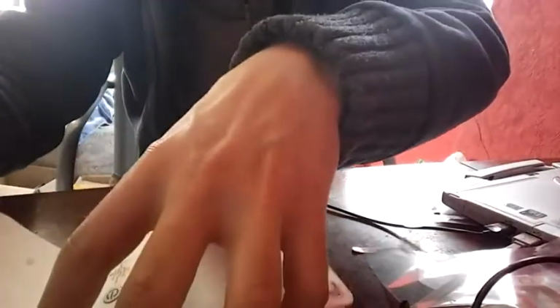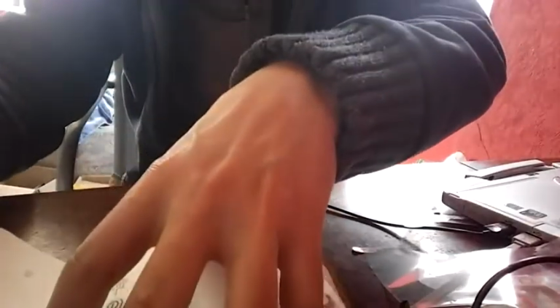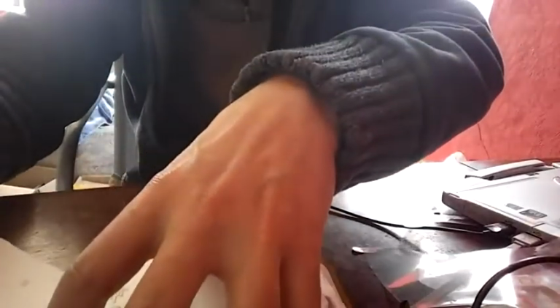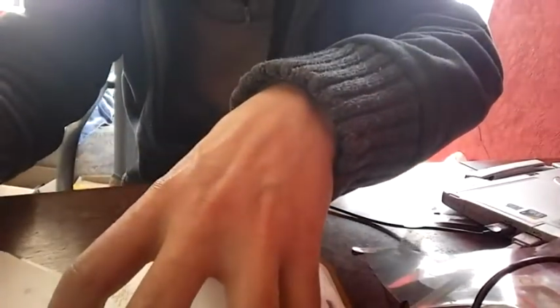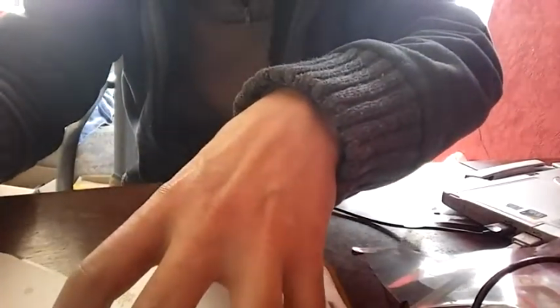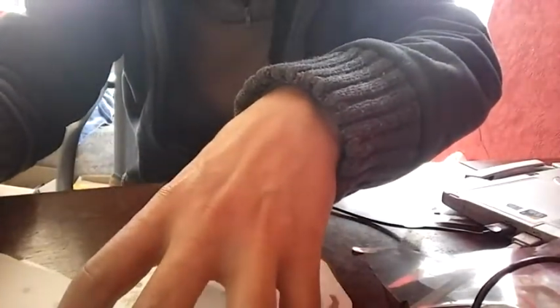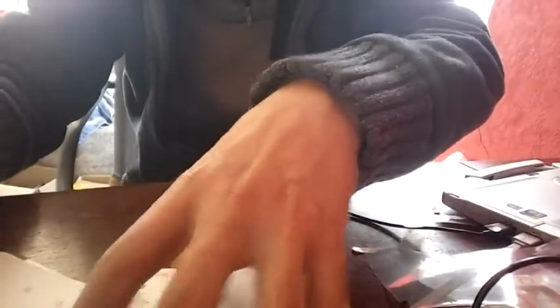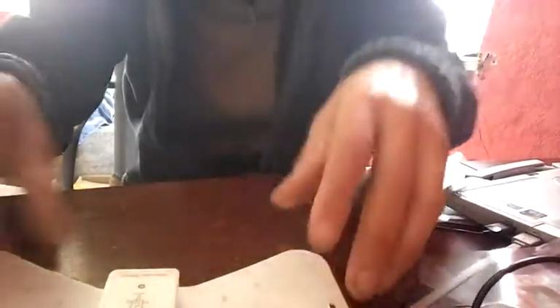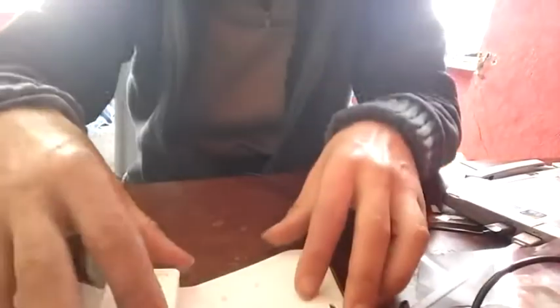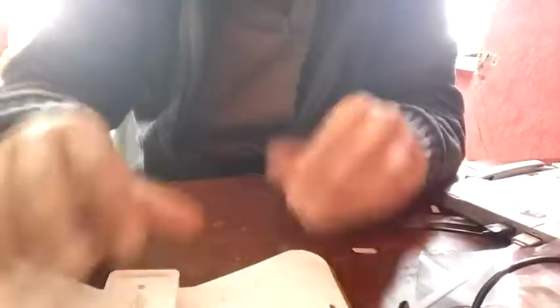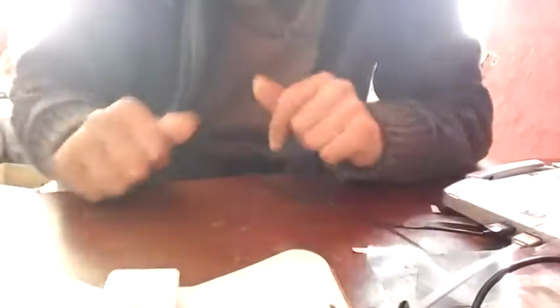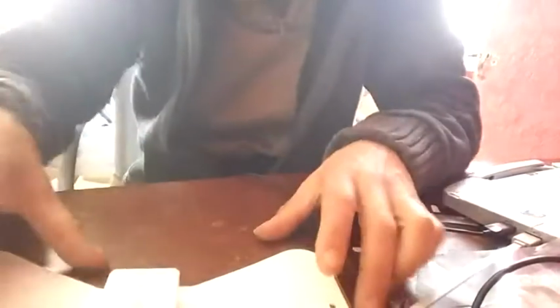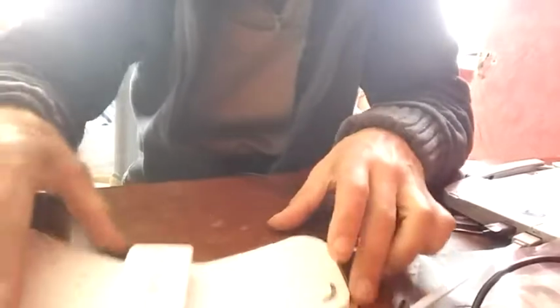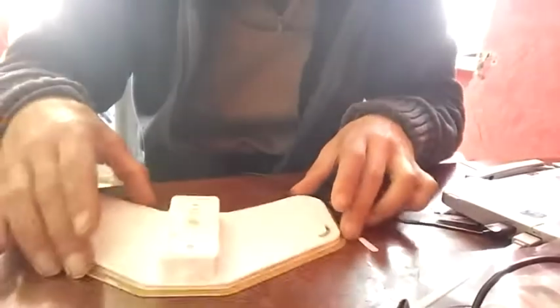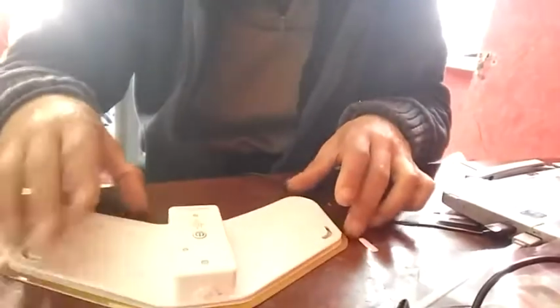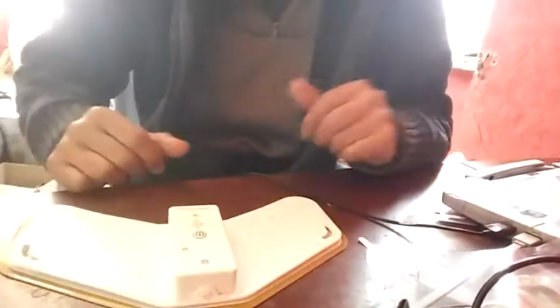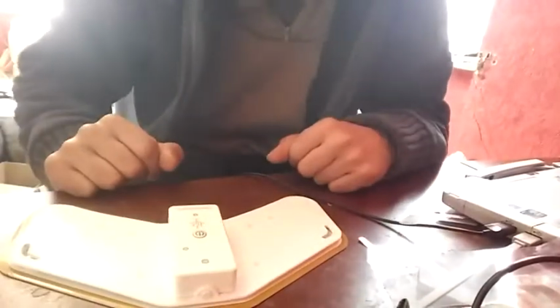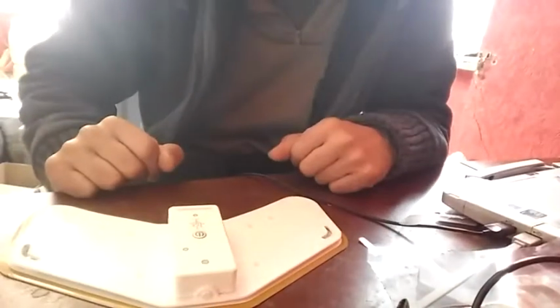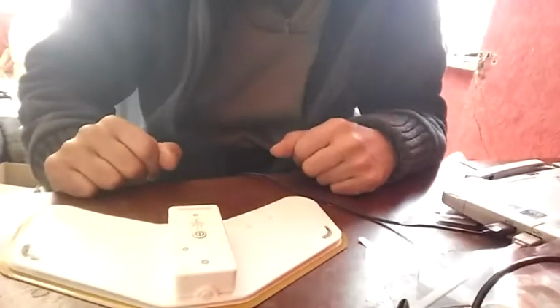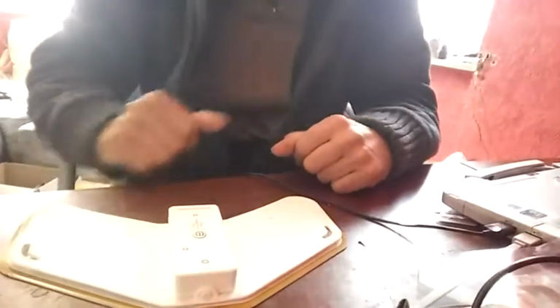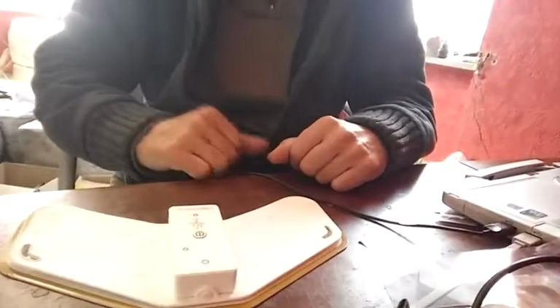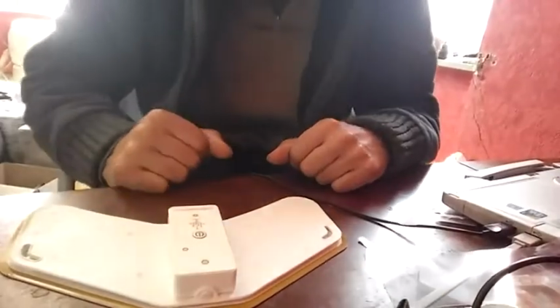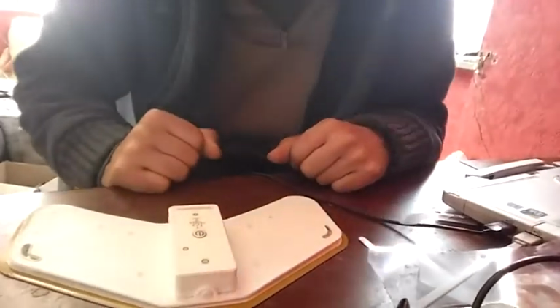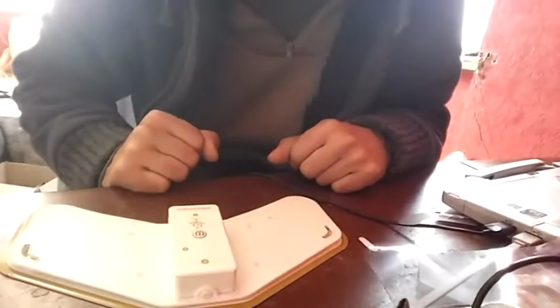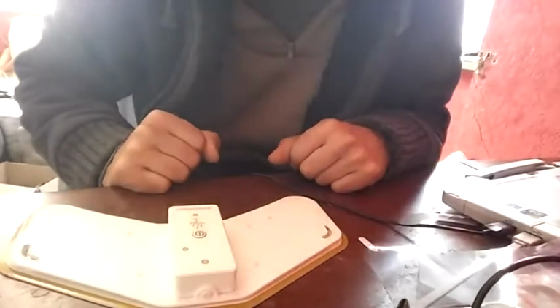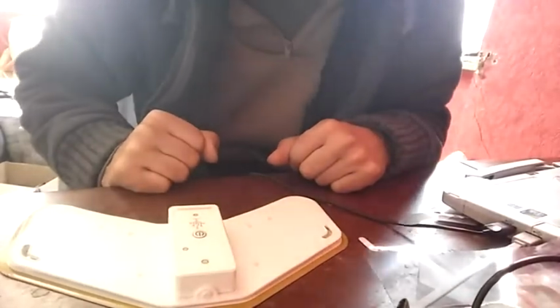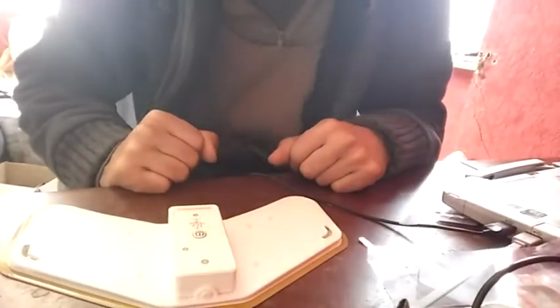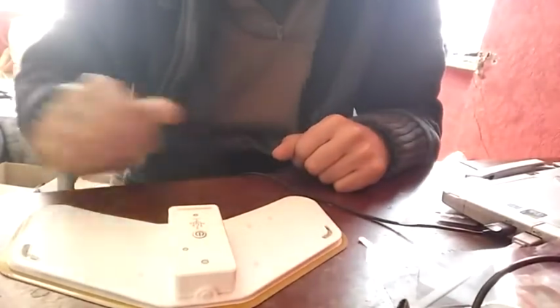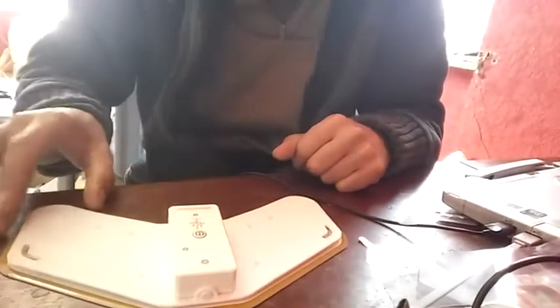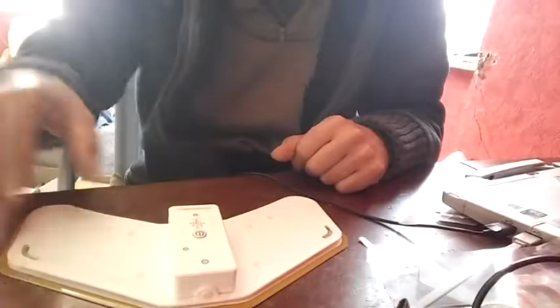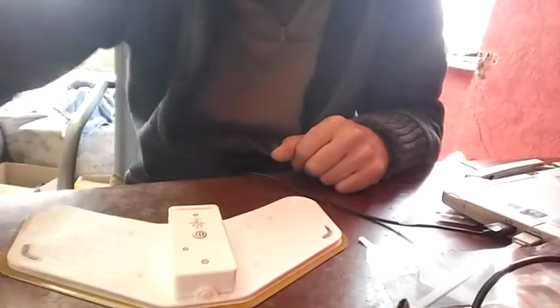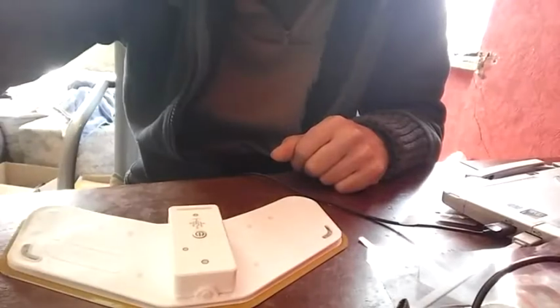Okay, now I can put it on my arm and run my first Arduino sketch. Okay, thank you for watching.